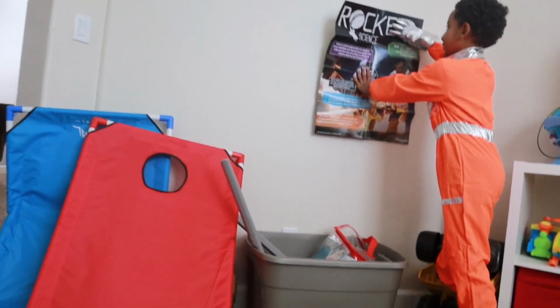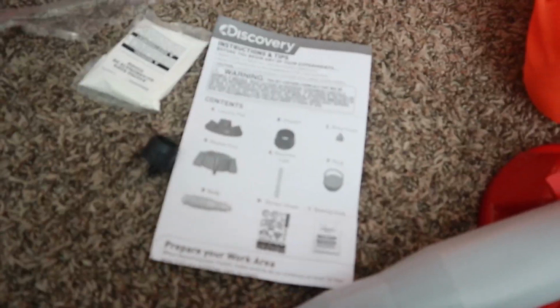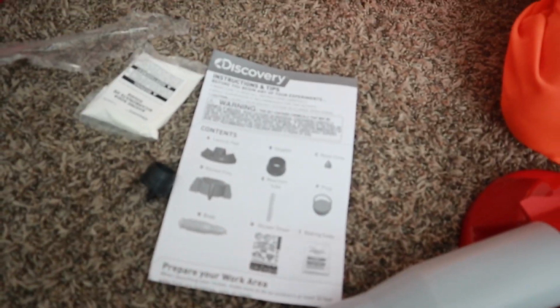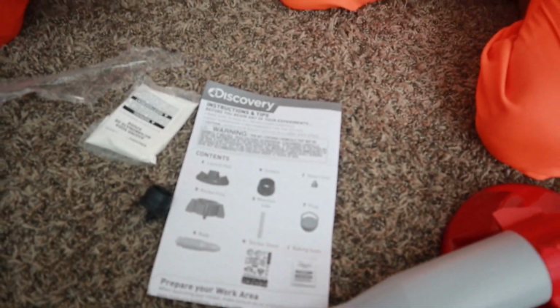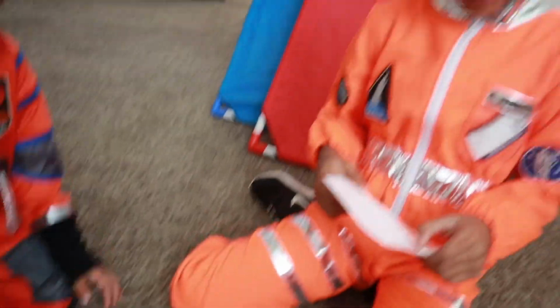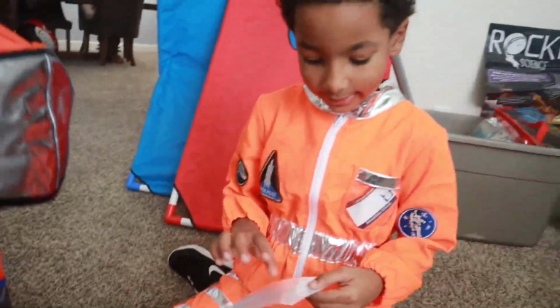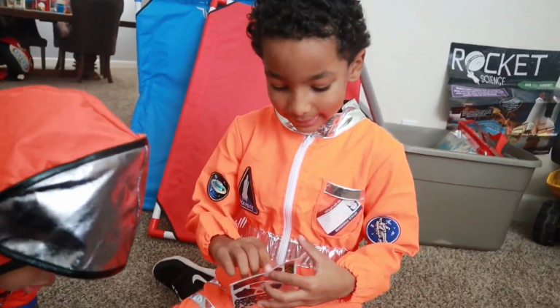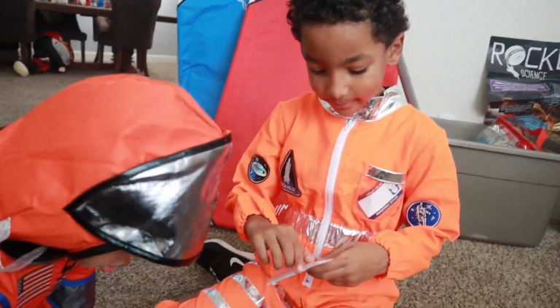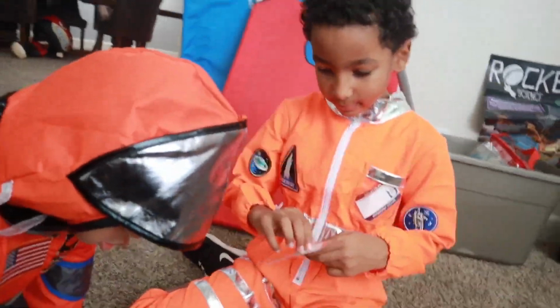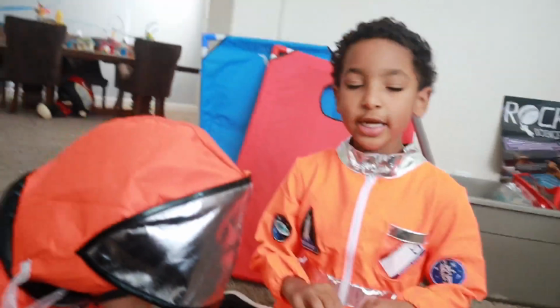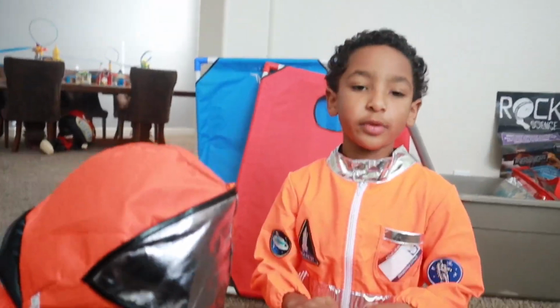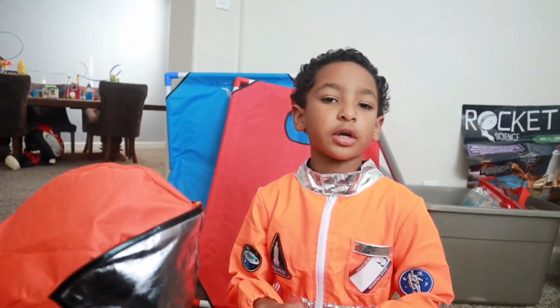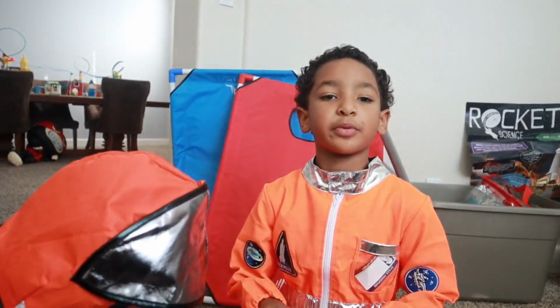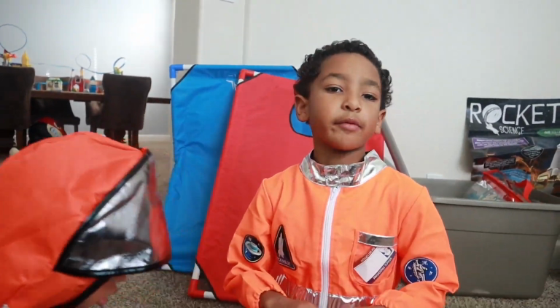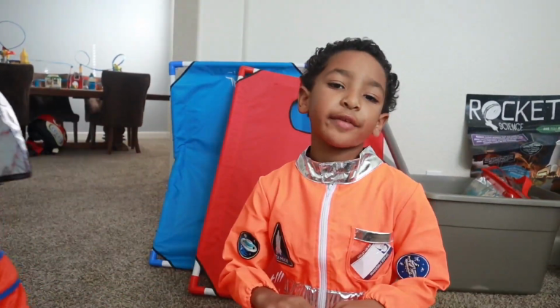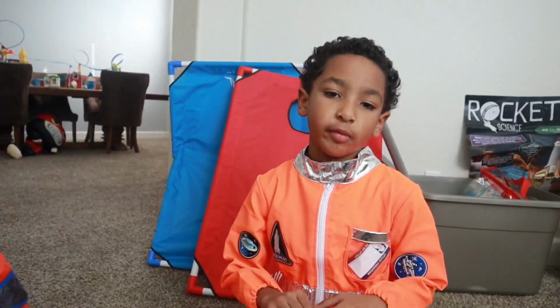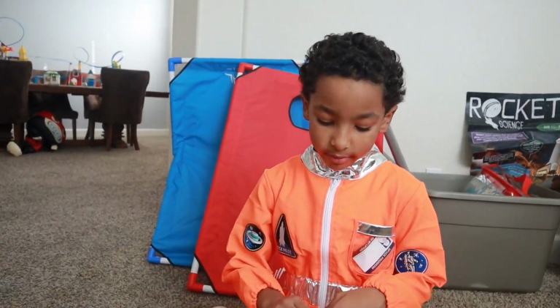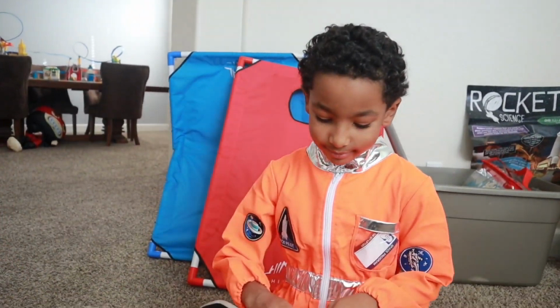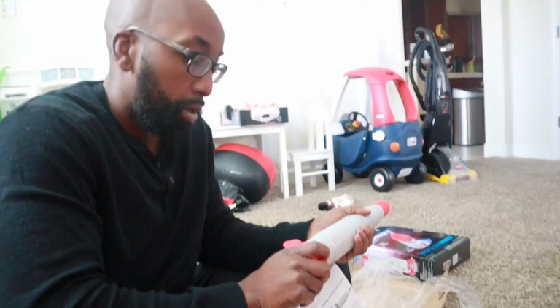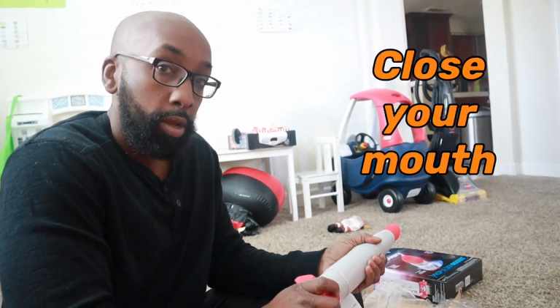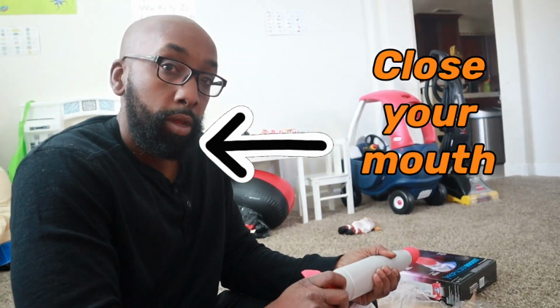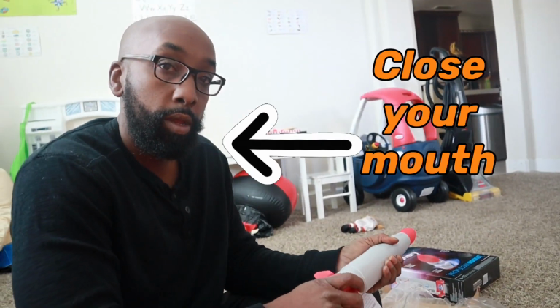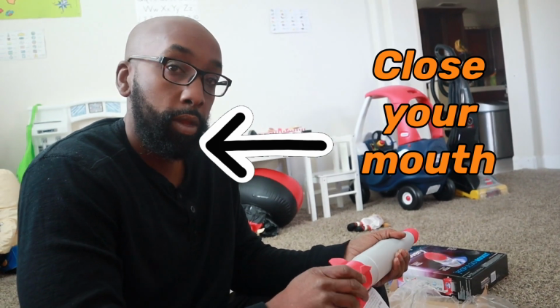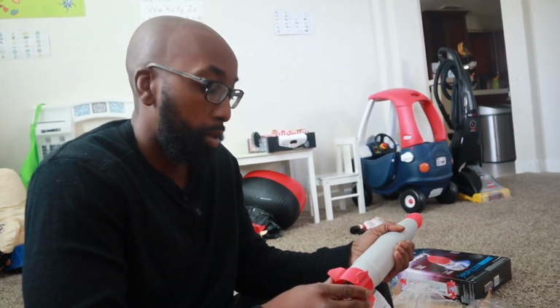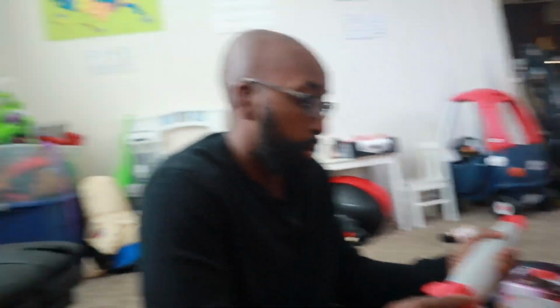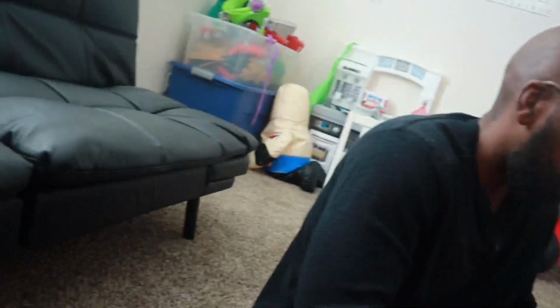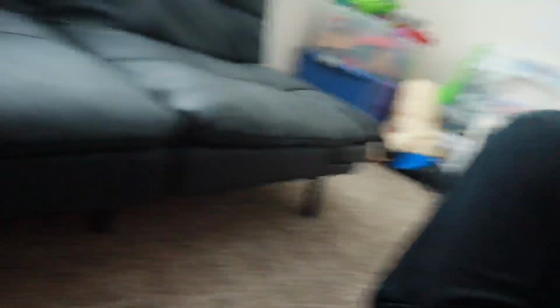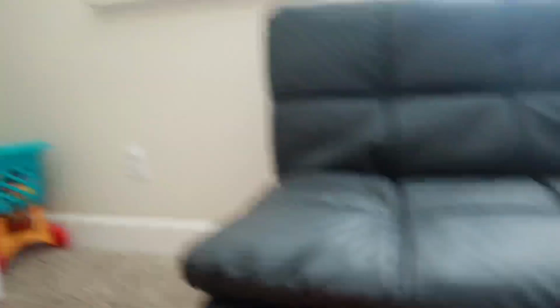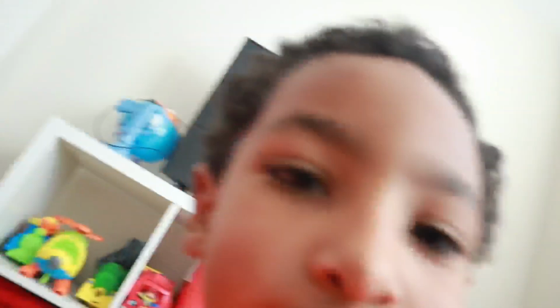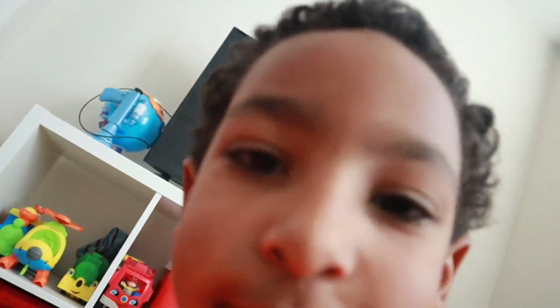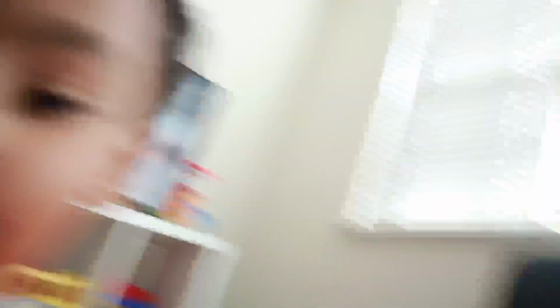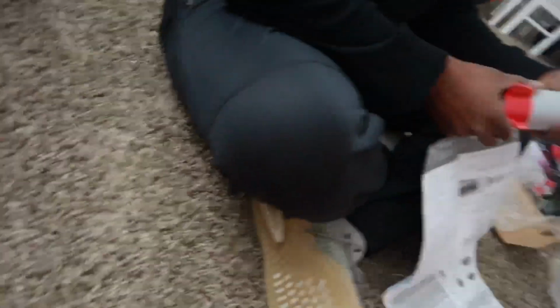YouTube, we got stickers. It isn't a real rocket ship, we ain't even grown up. Be back. Logan, my dad's doing.